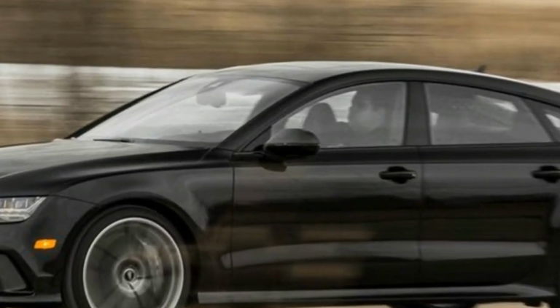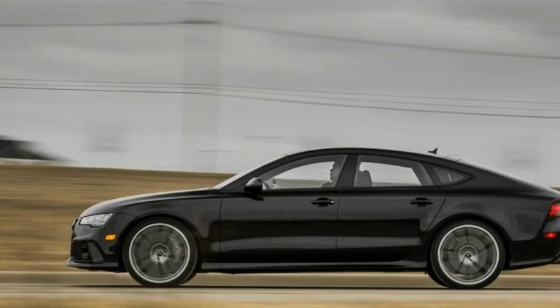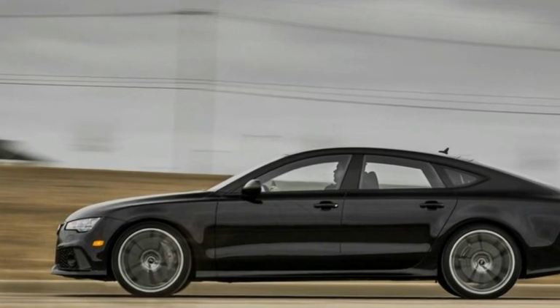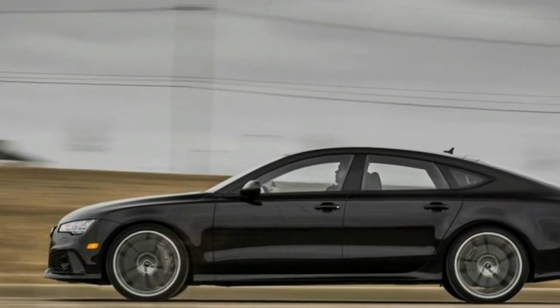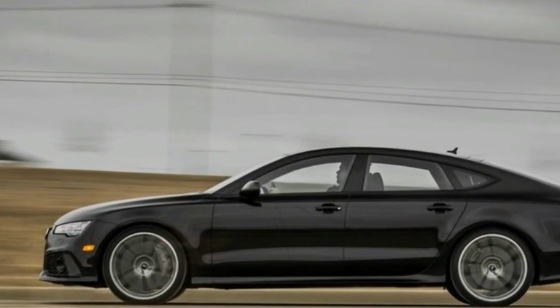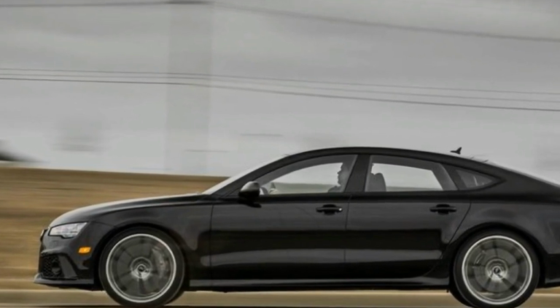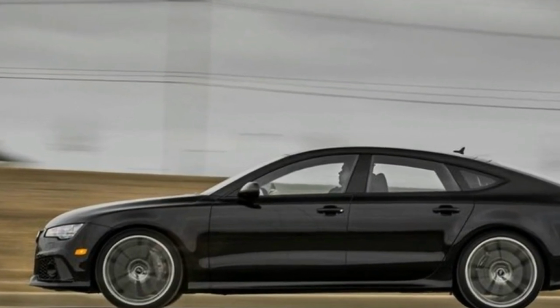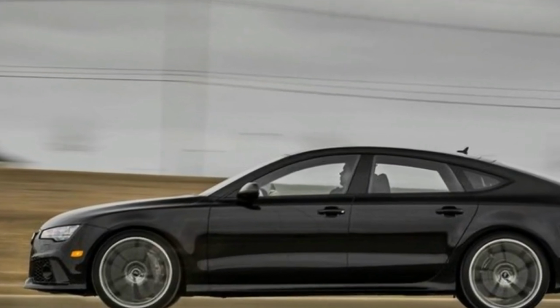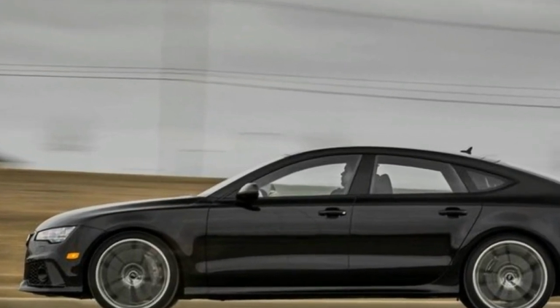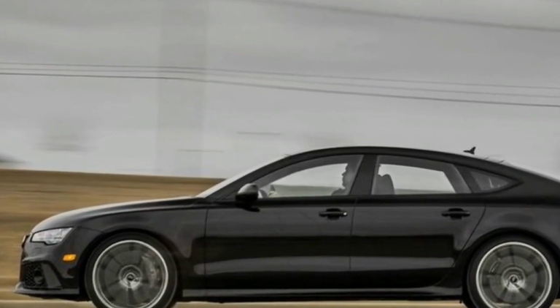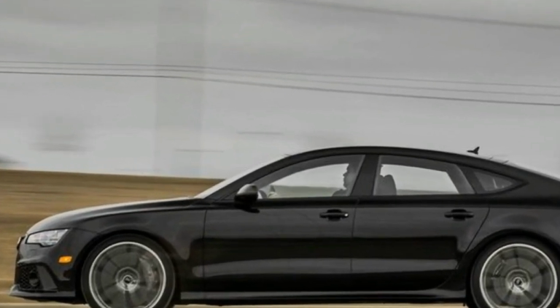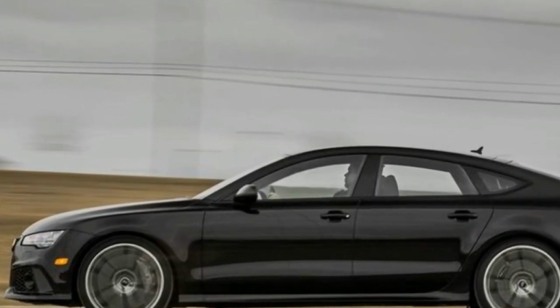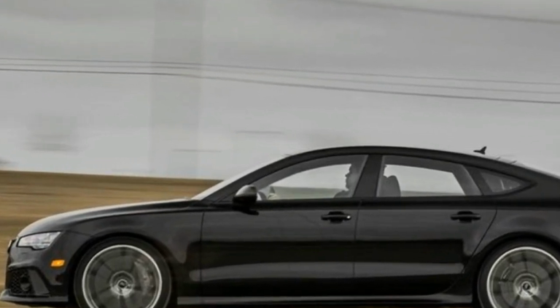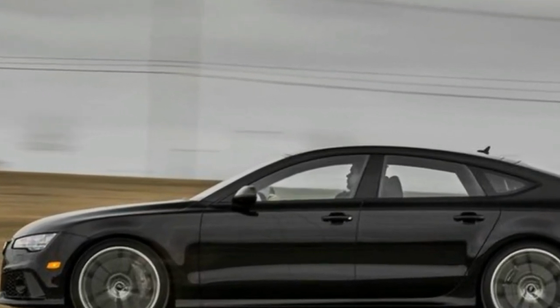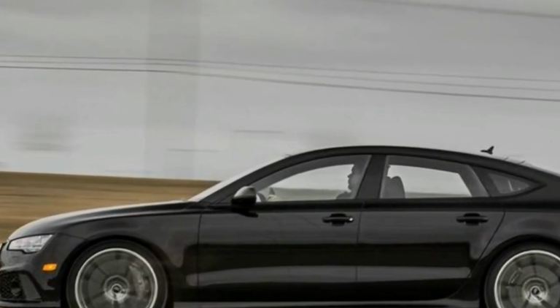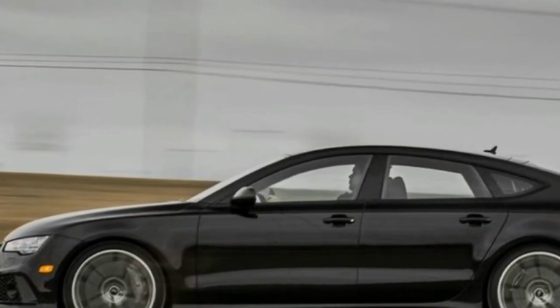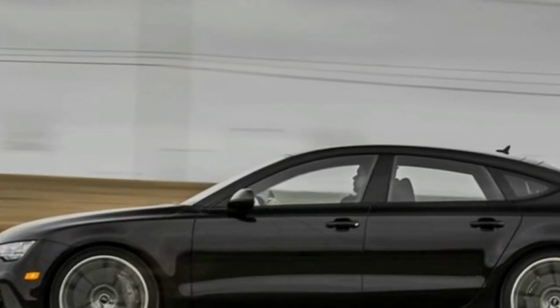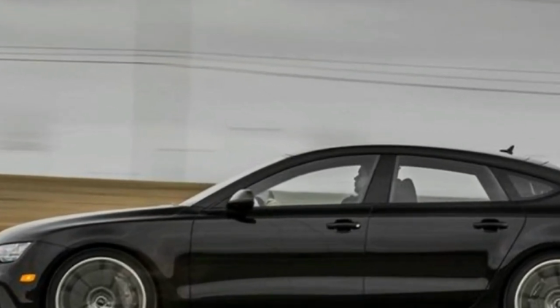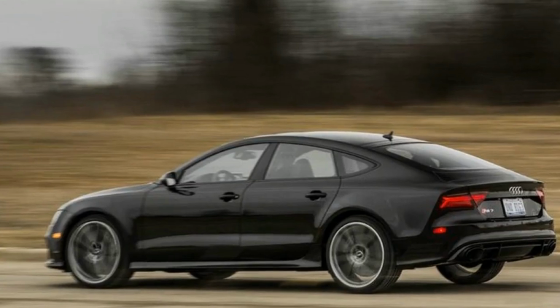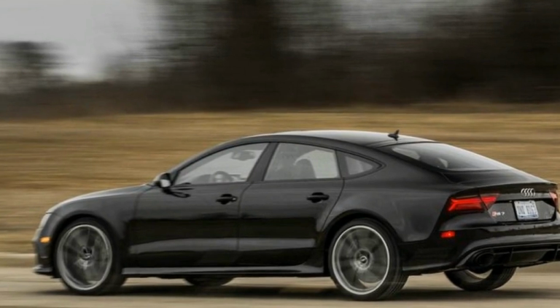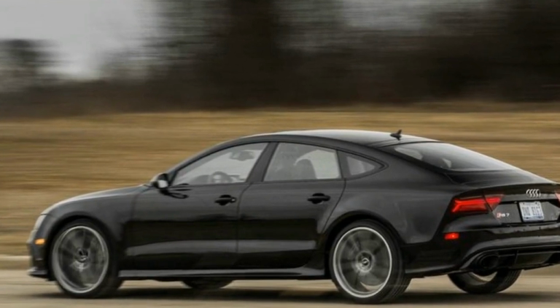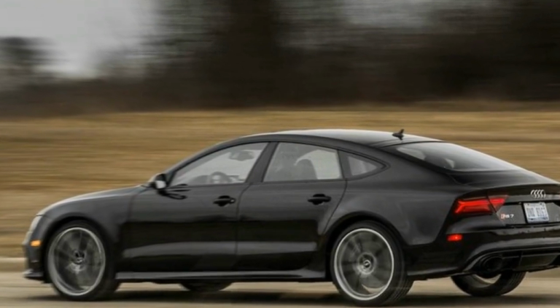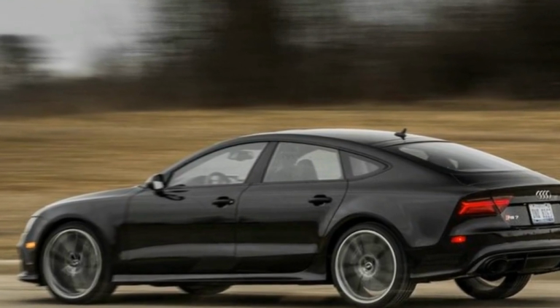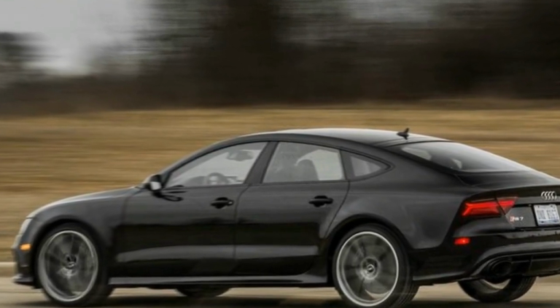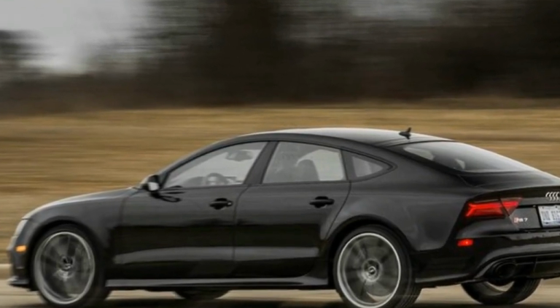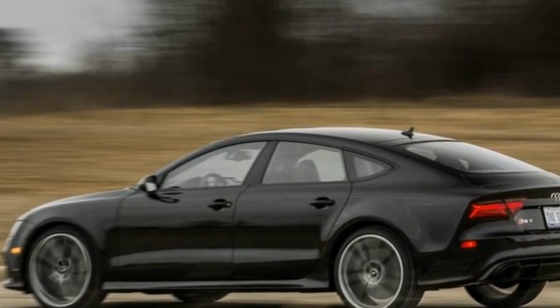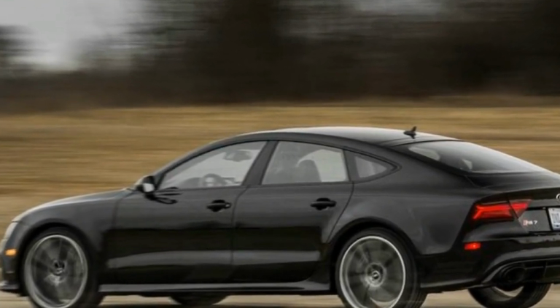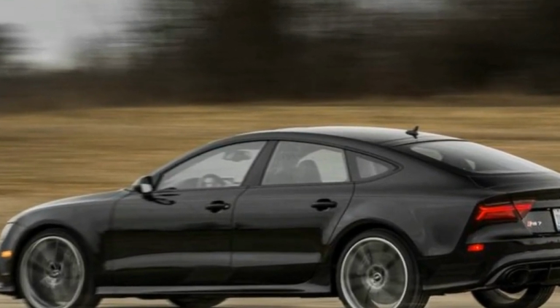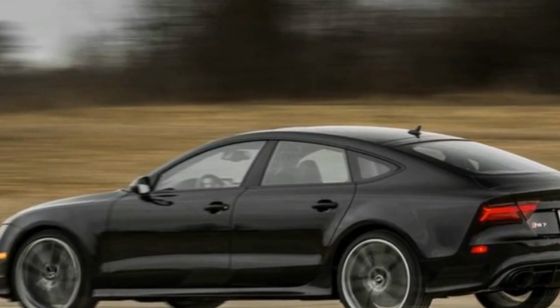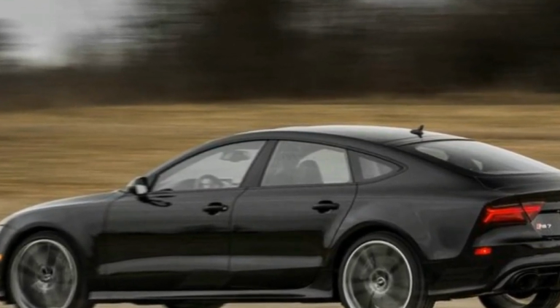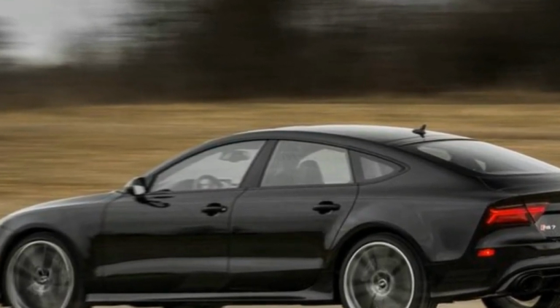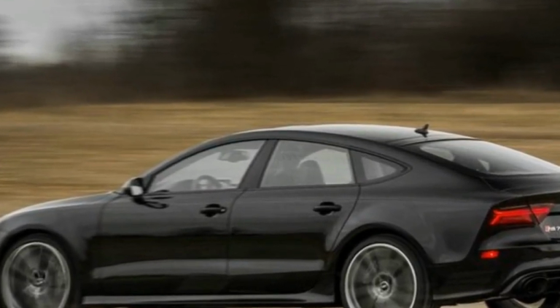With a sleek fastback body, 20-inch wheels, and aggressive styling mods, the RS7 could get by on looks alone — but as an RS model, that's not necessary.